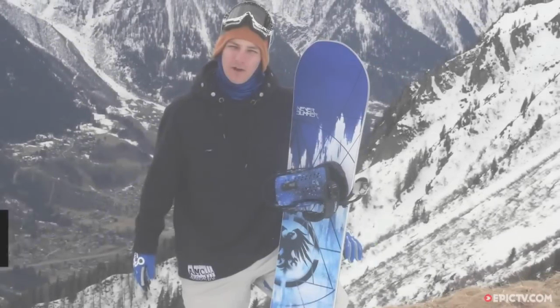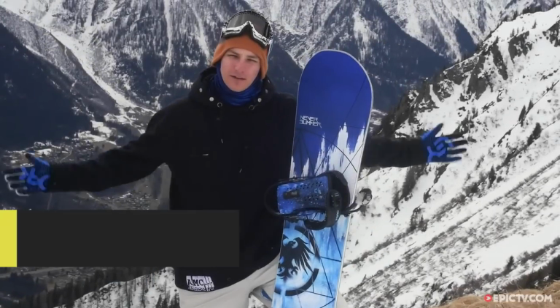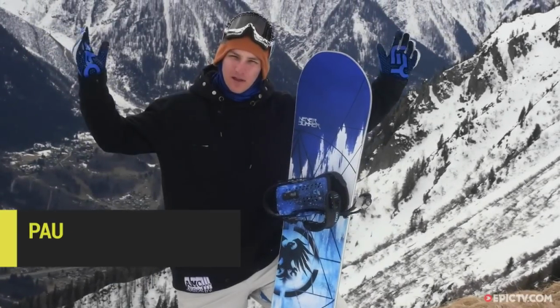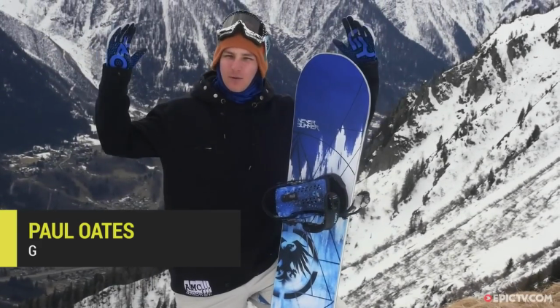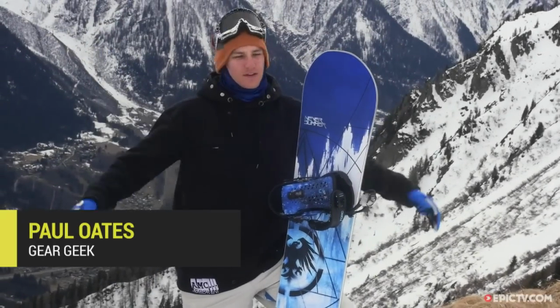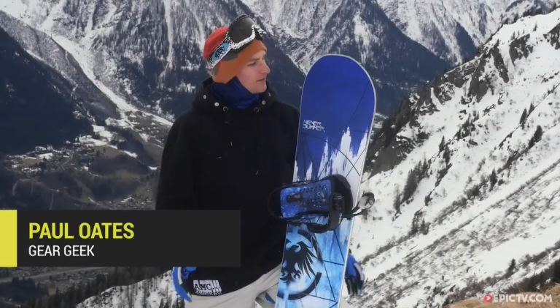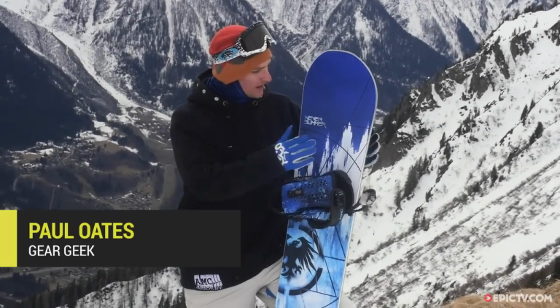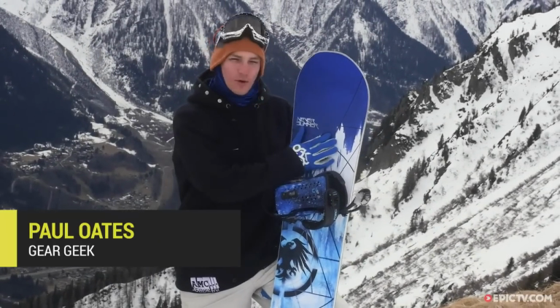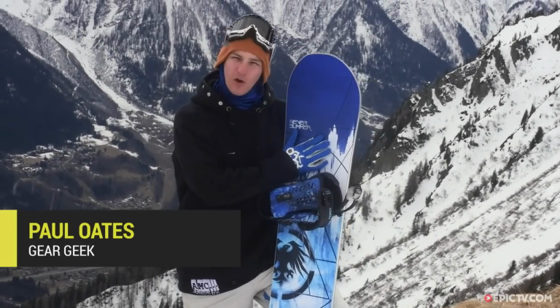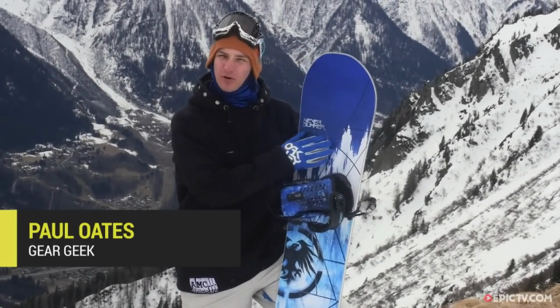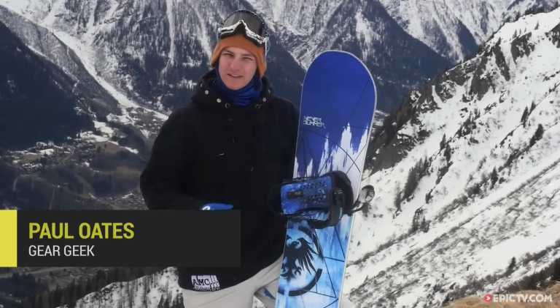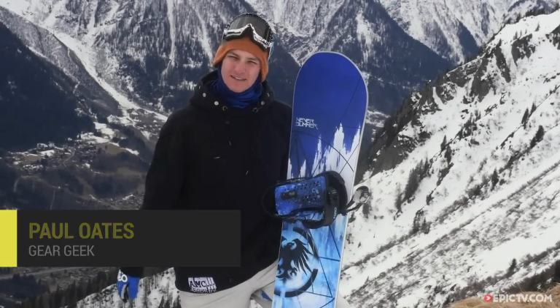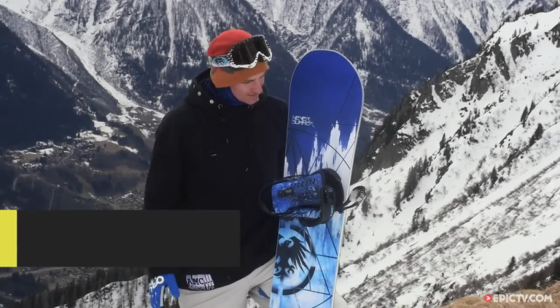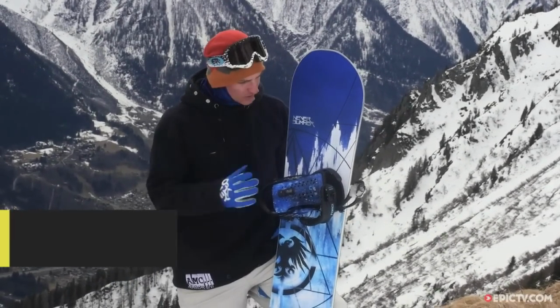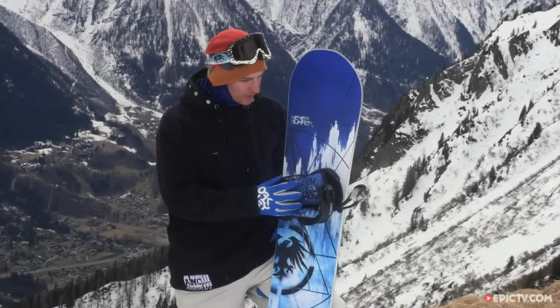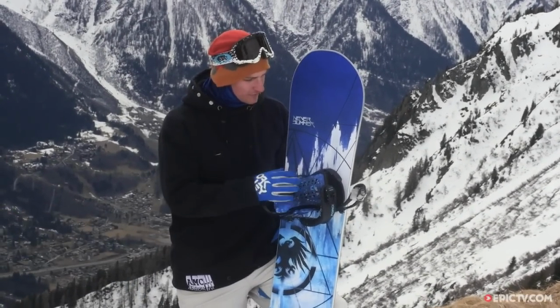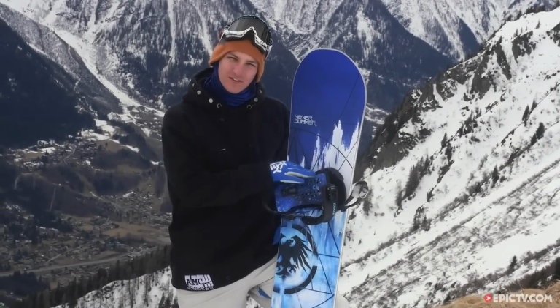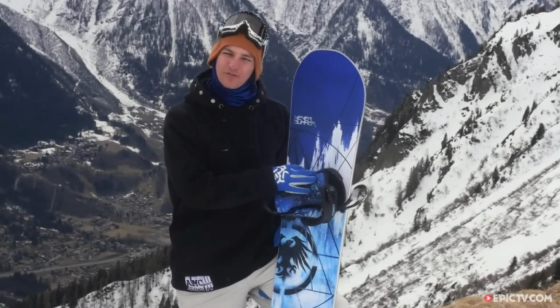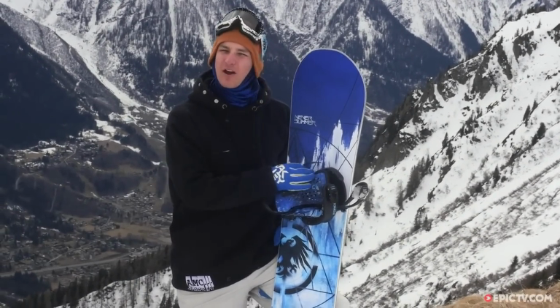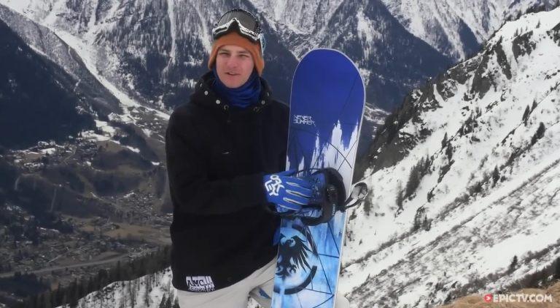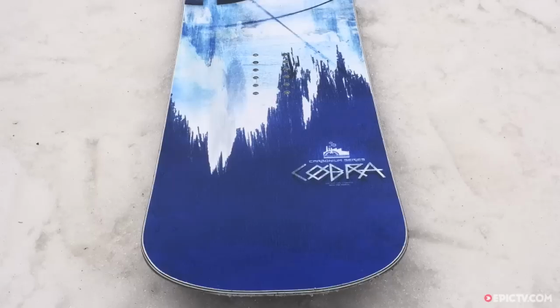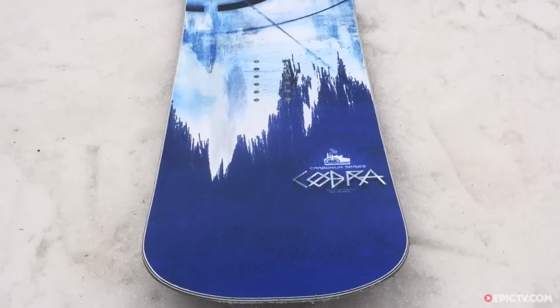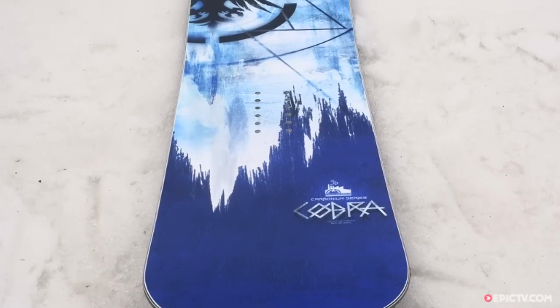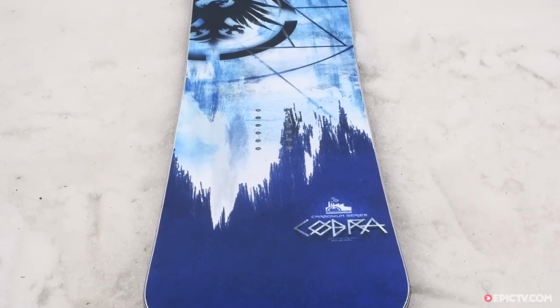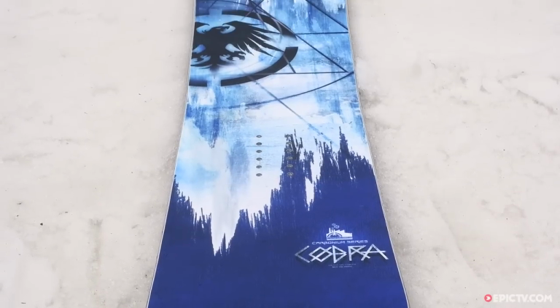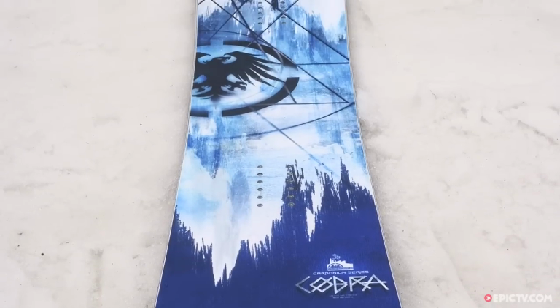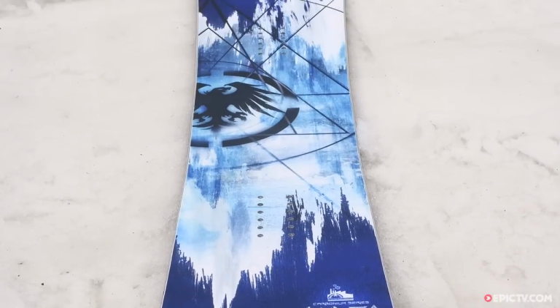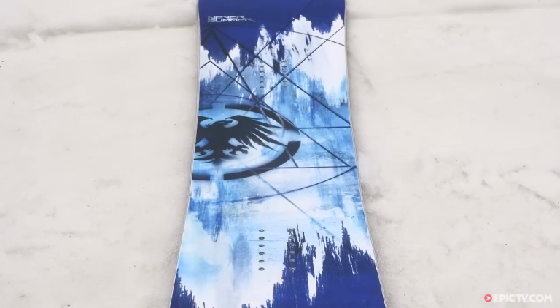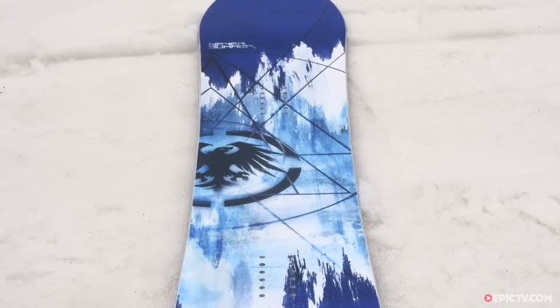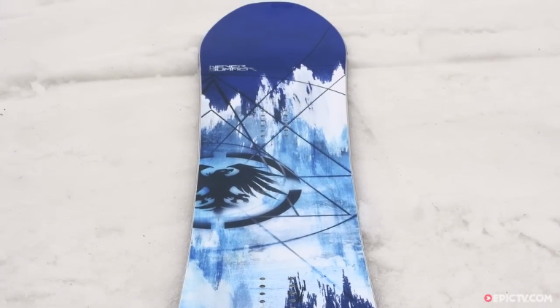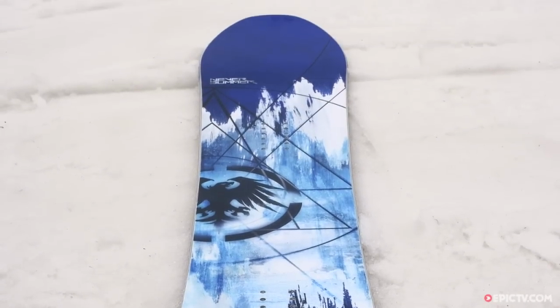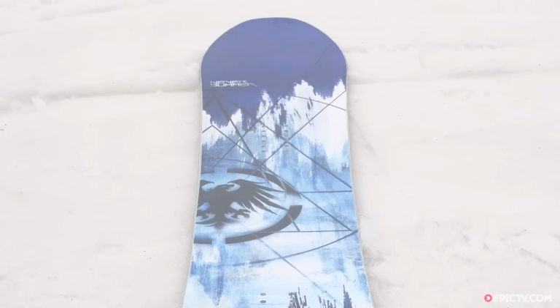We're in Chamonix and we're testing the Neversummer Cobra board today. This is an all-mountain freestyle freeride board for someone who's just going to cruise around the mountain and do whatever the day takes them.